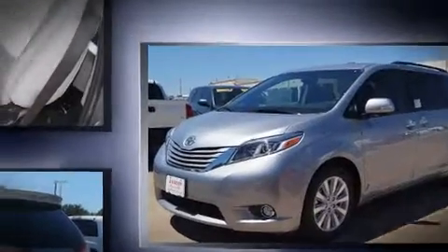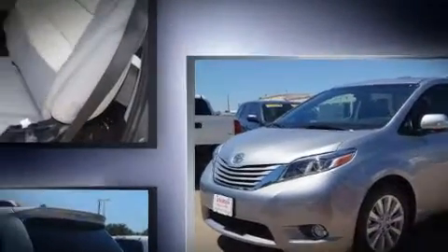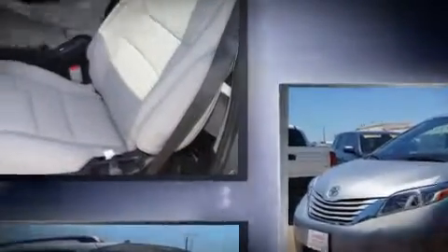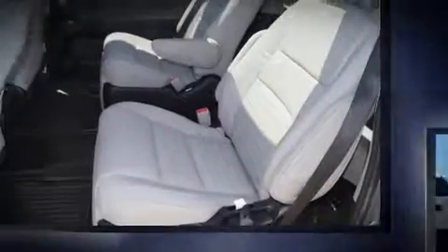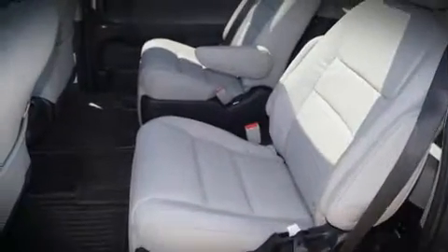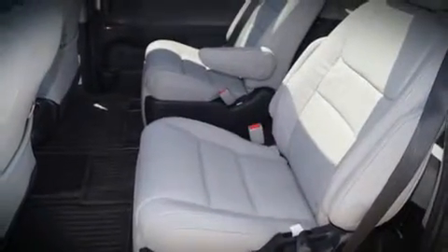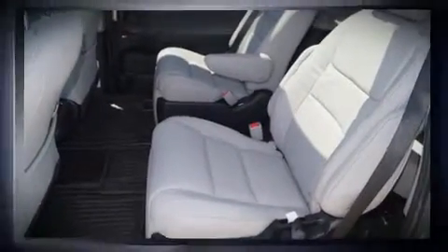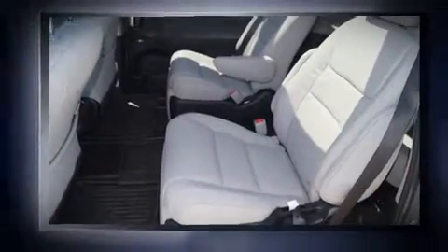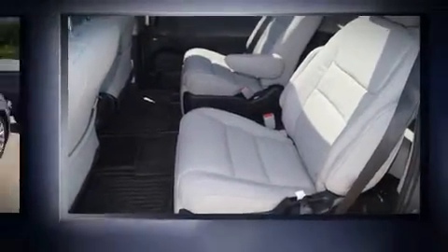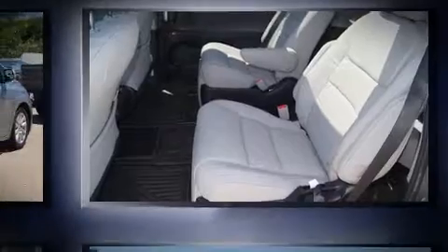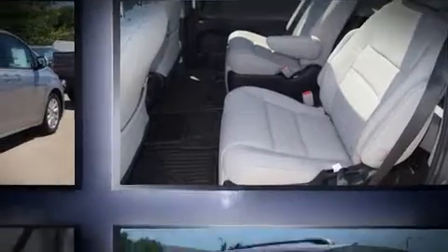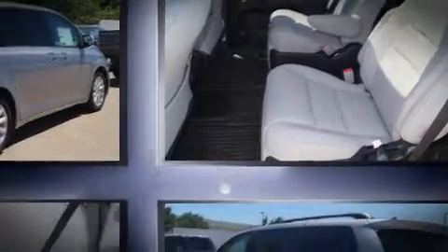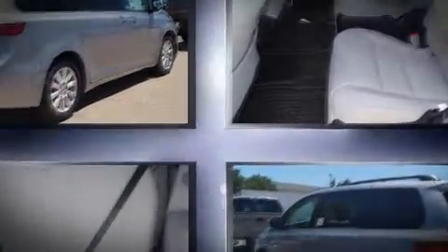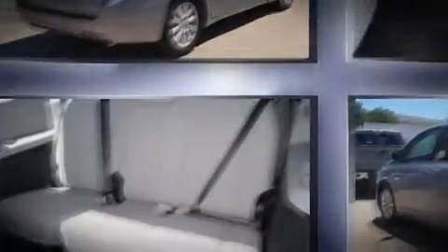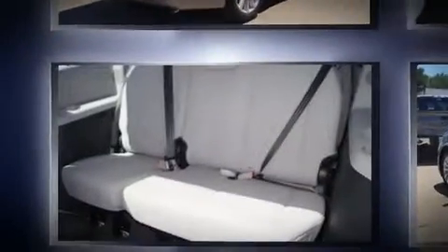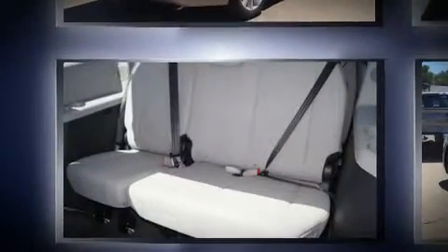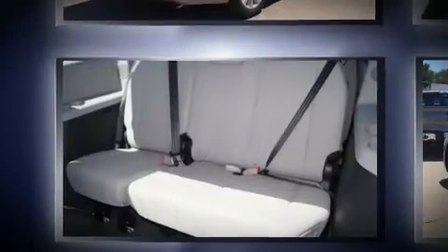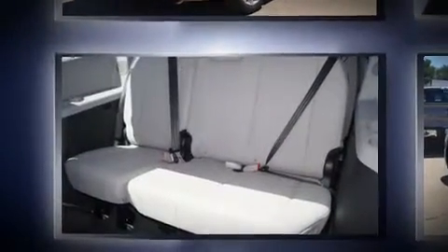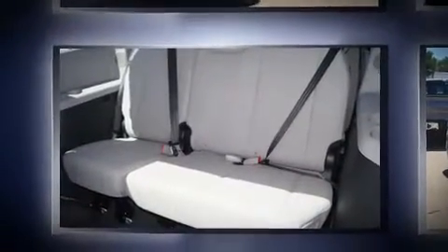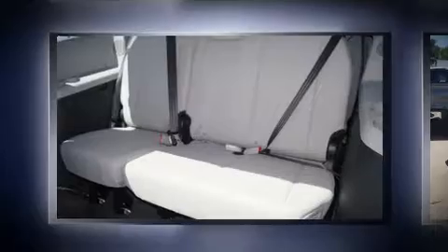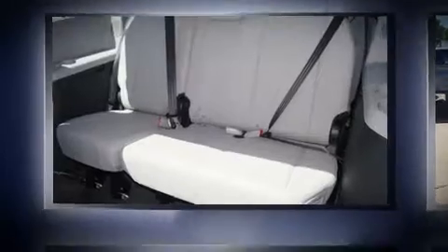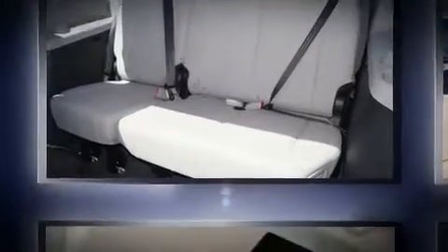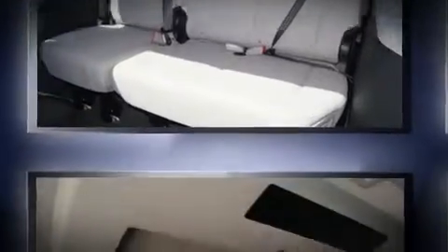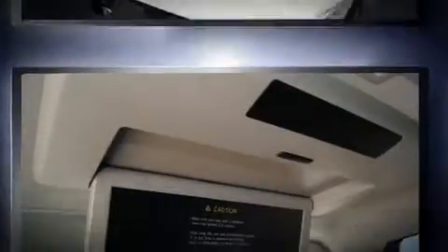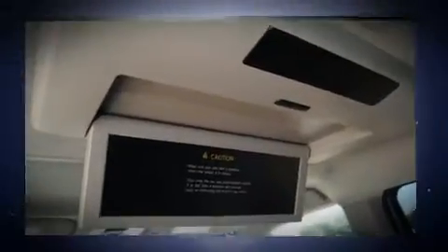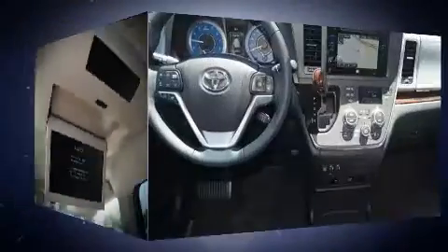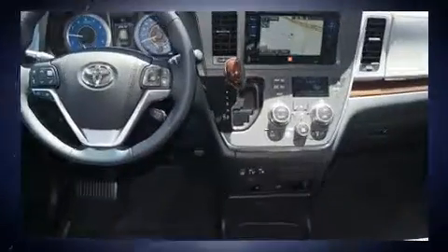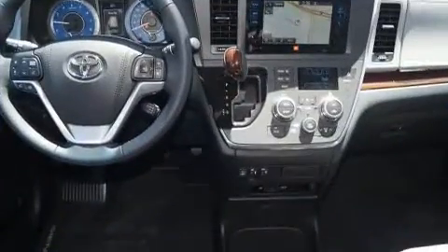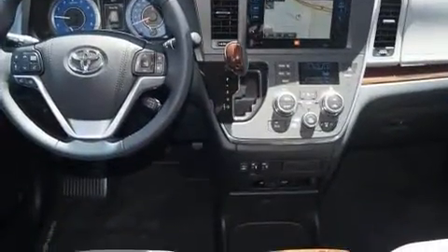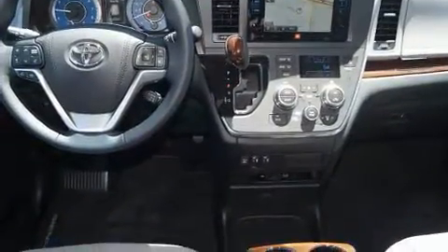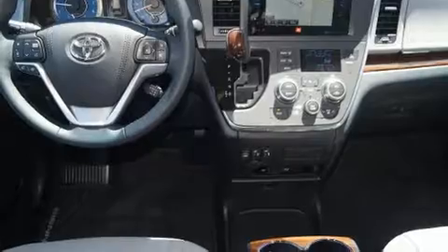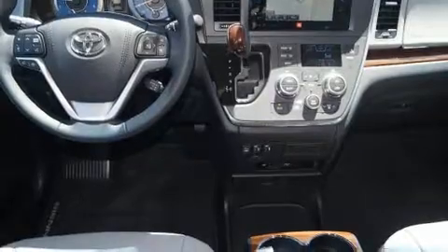Toyota infused the interior with top-shelf amenities such as automatic dimming door mirrors, a power rear cargo door, and power front seats. Storage solutions are integrated throughout the interior, demonstrating thoughtful attention to detail.